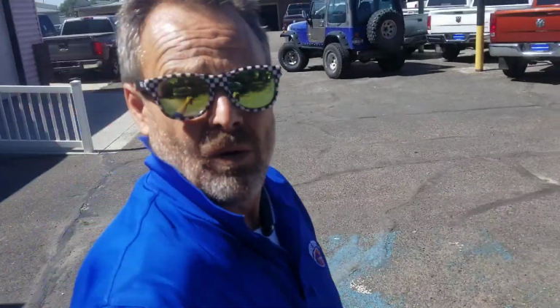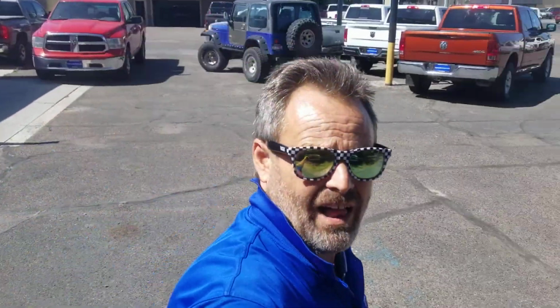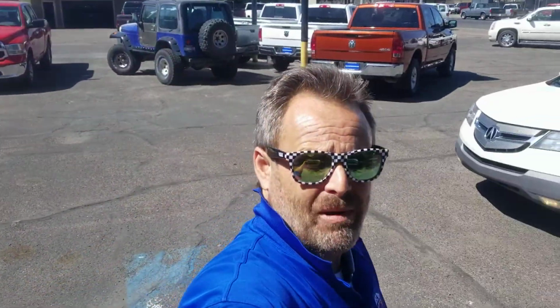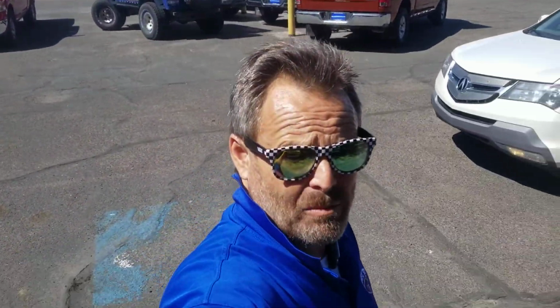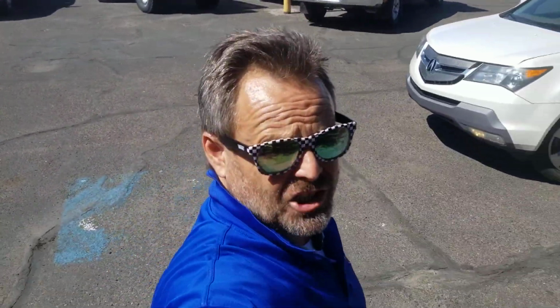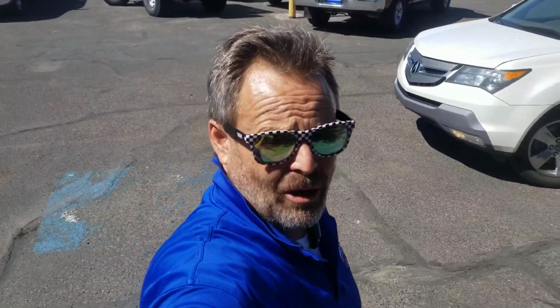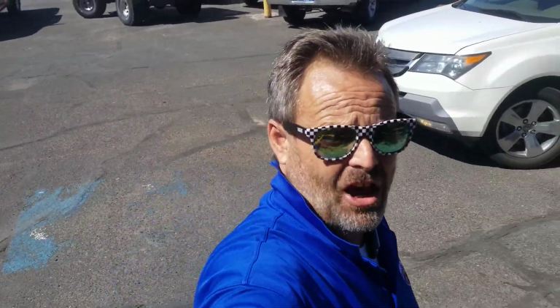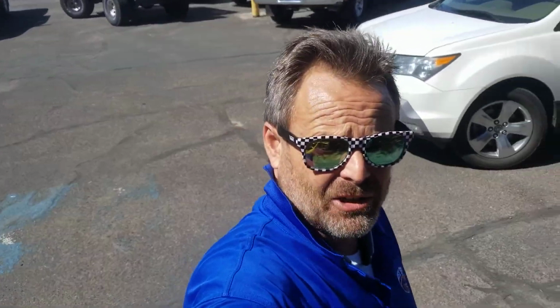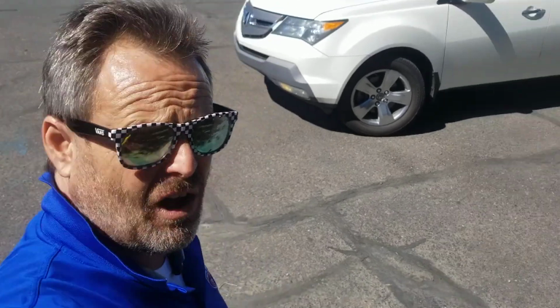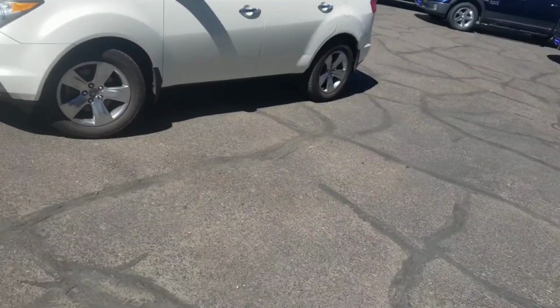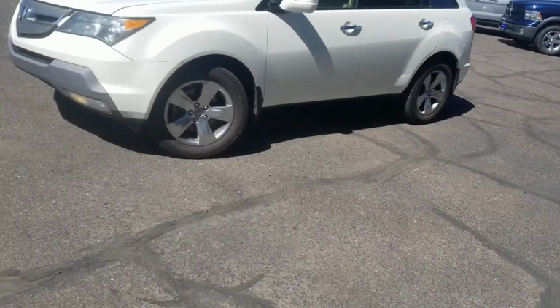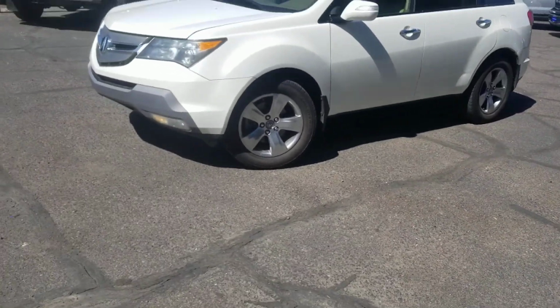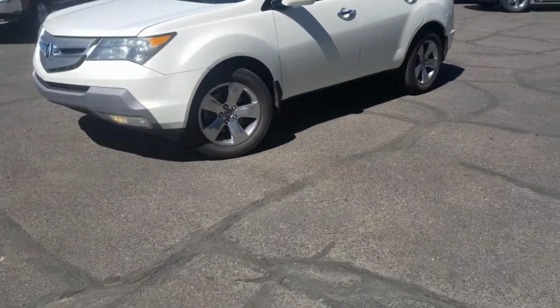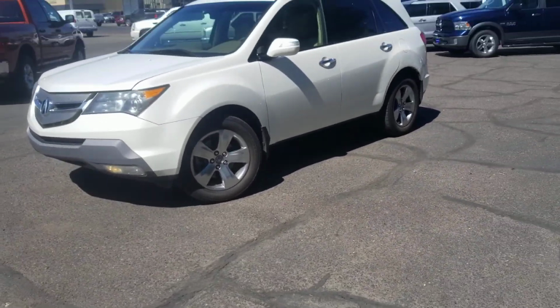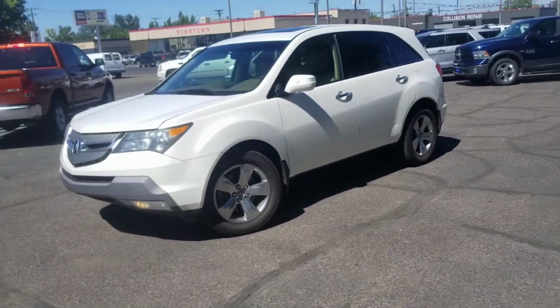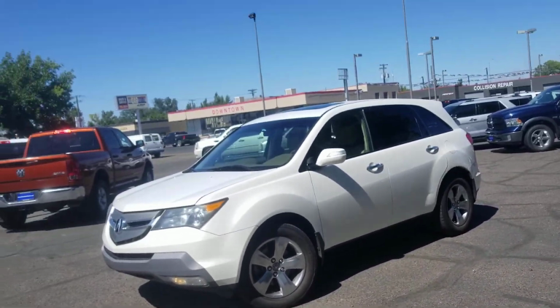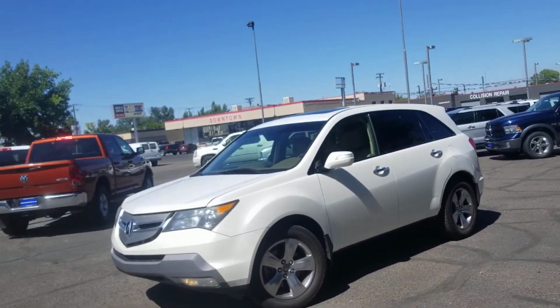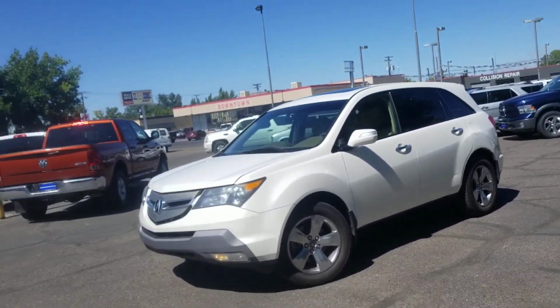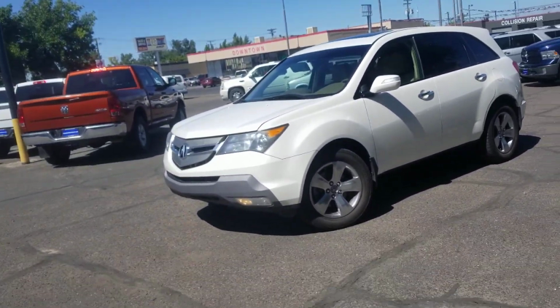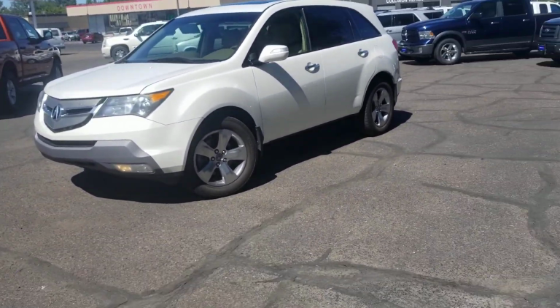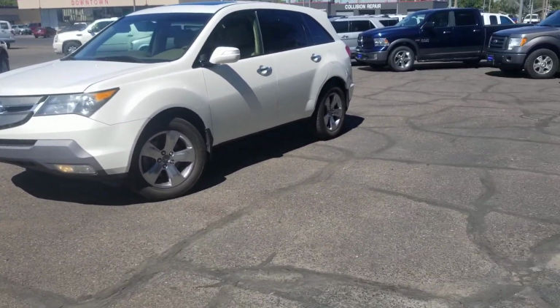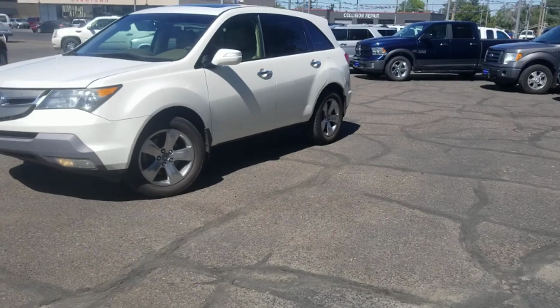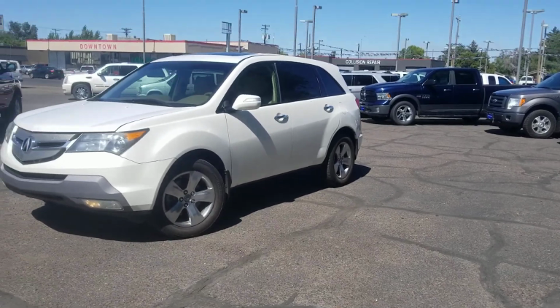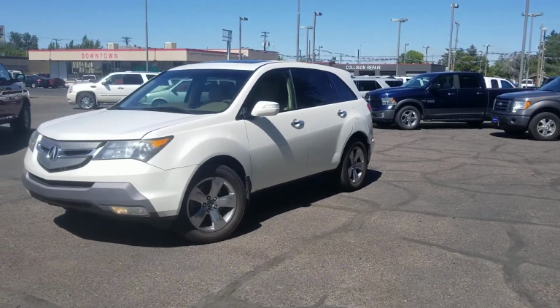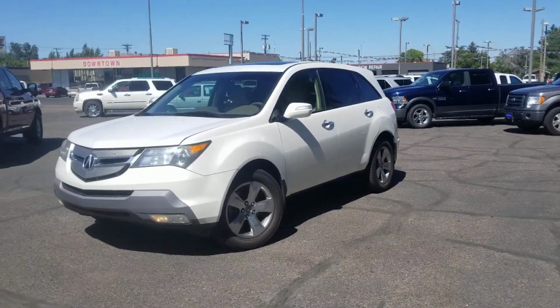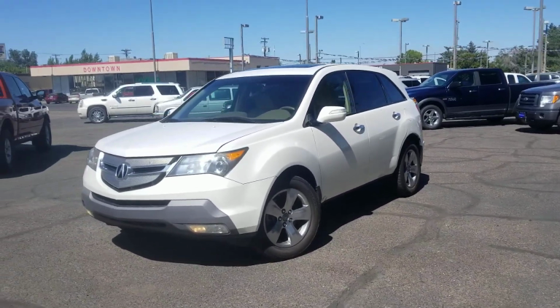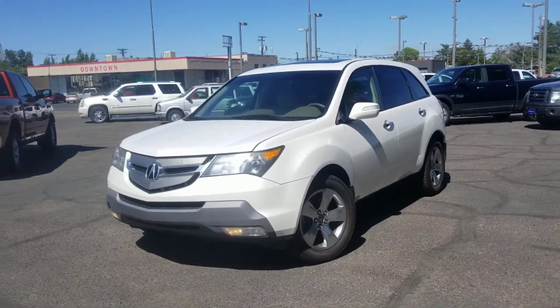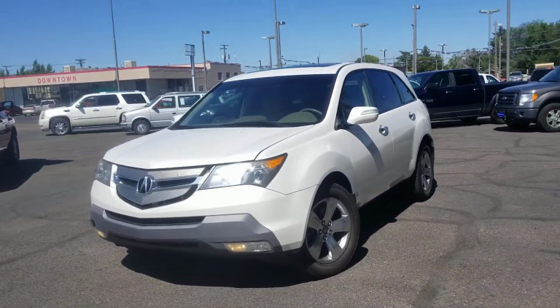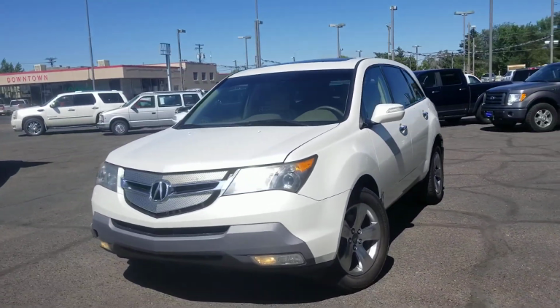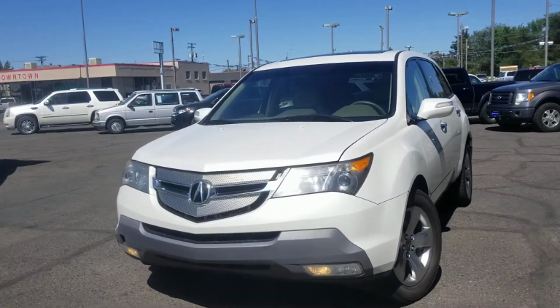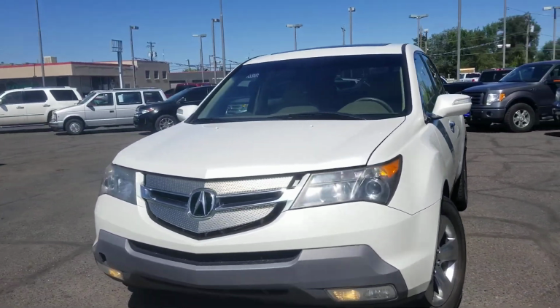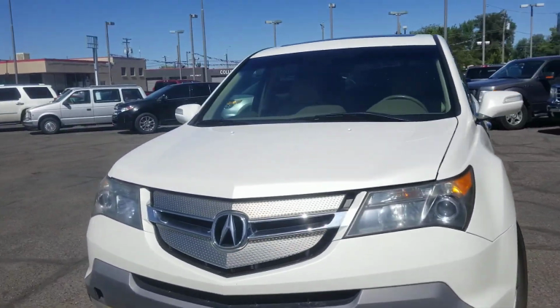Happy Monday everybody, it's John at Mountain West Autos here in Twin Falls. I've got a really nice 2007 Acura MDX to show you today. This does have the third row, so you've got plenty of room.